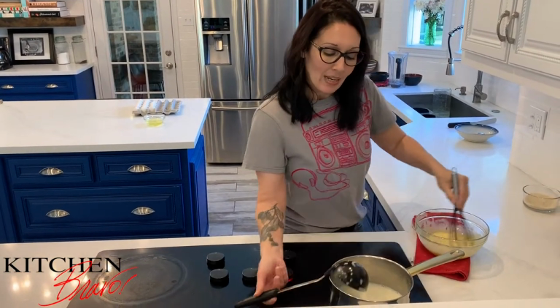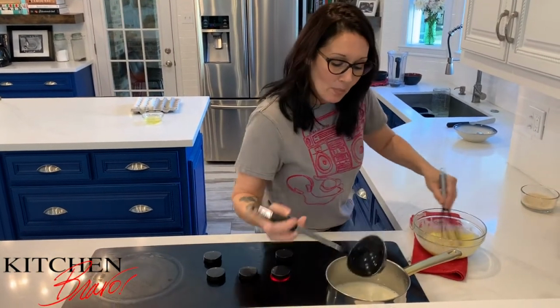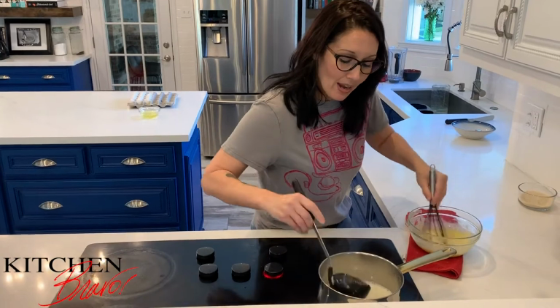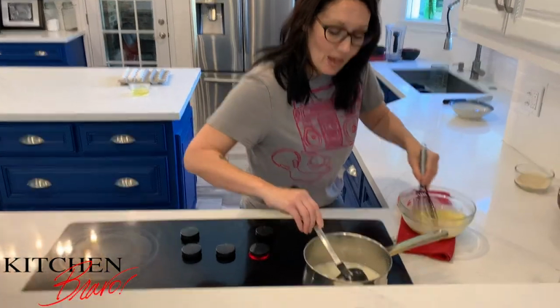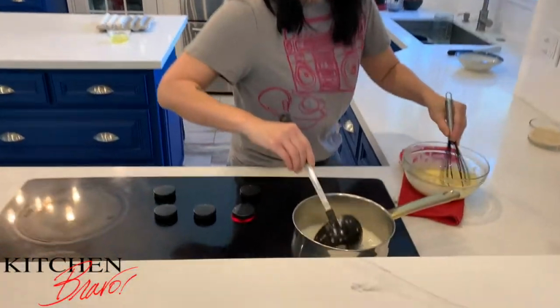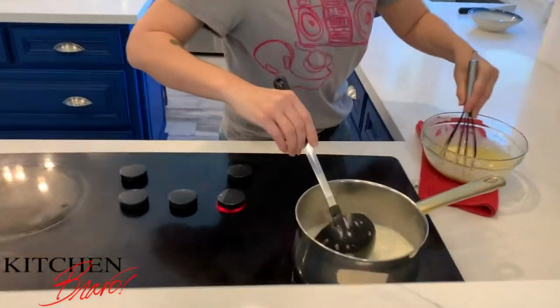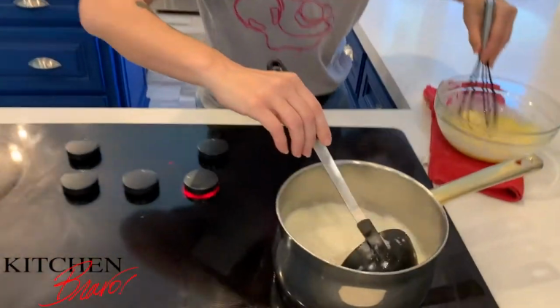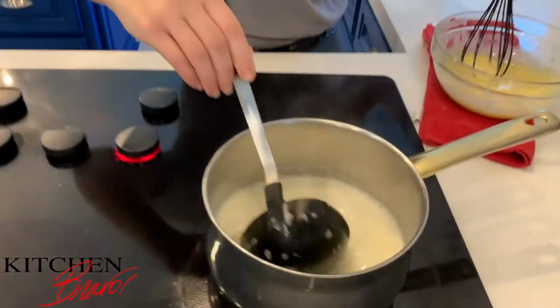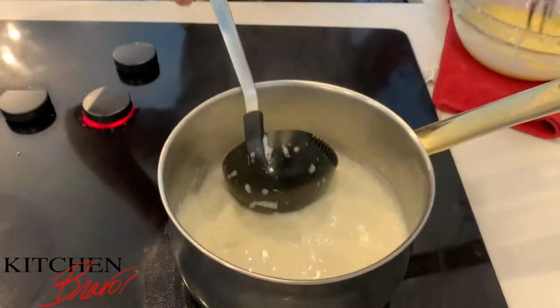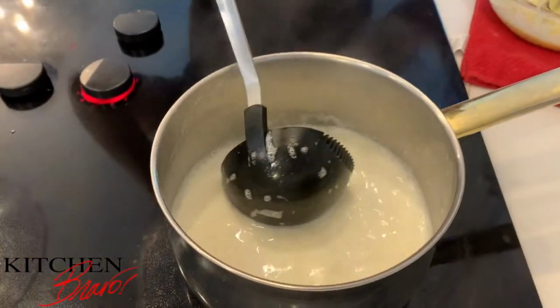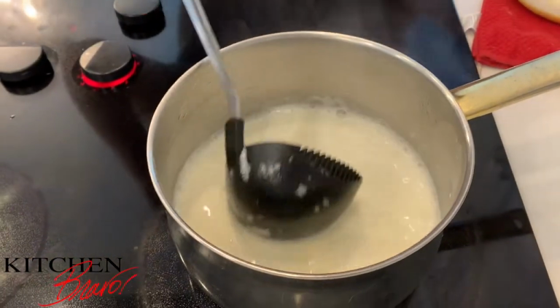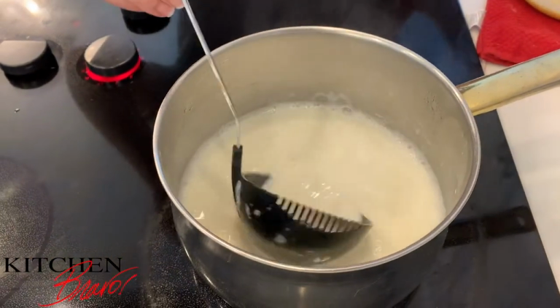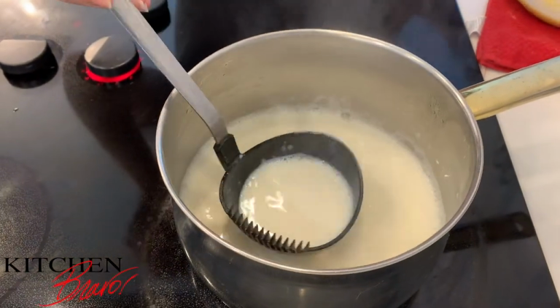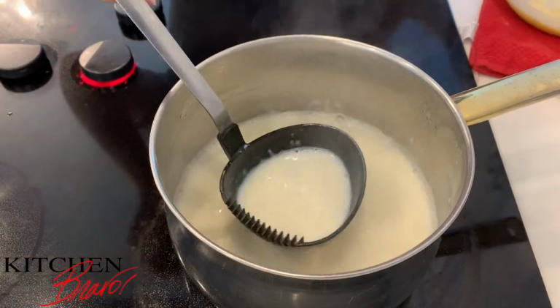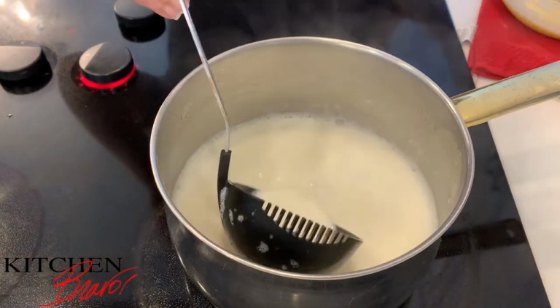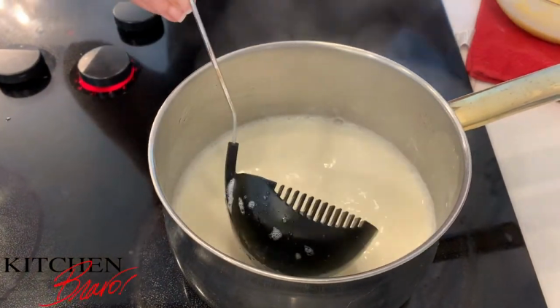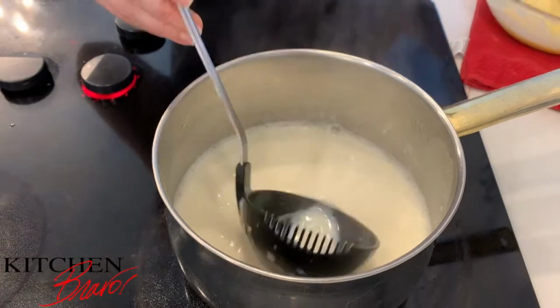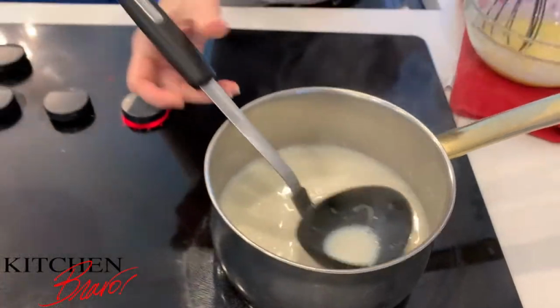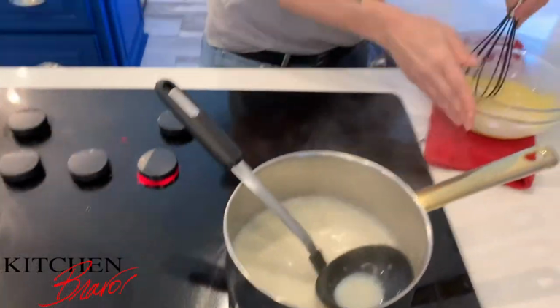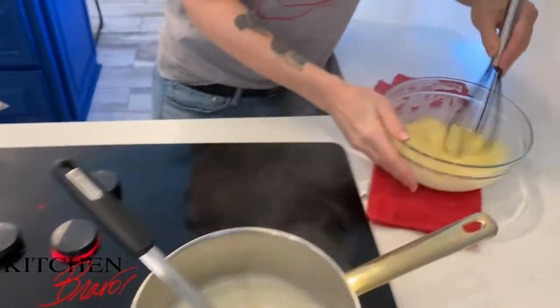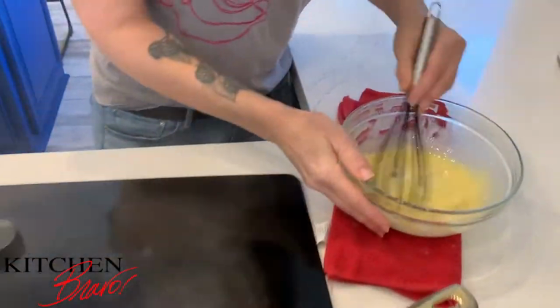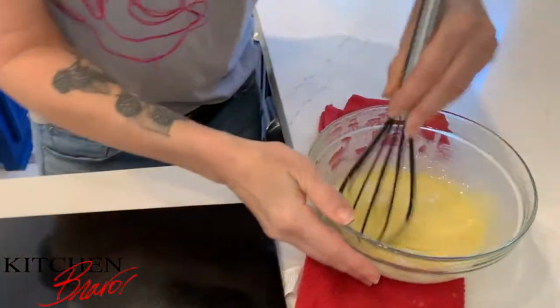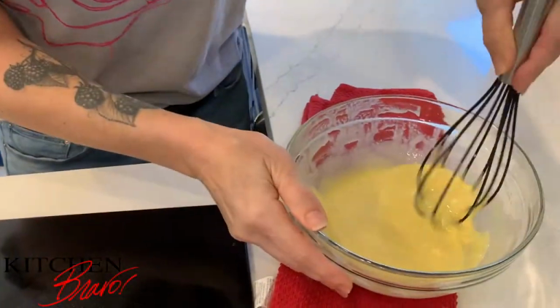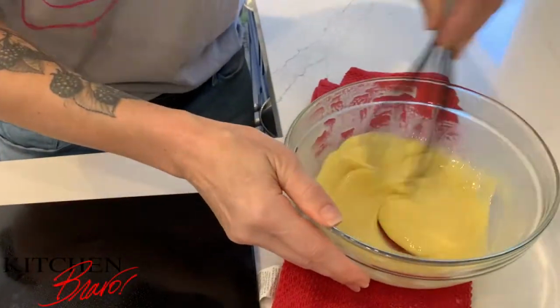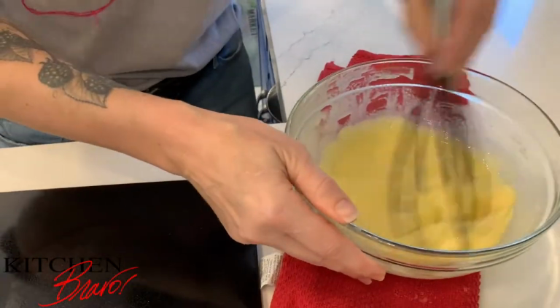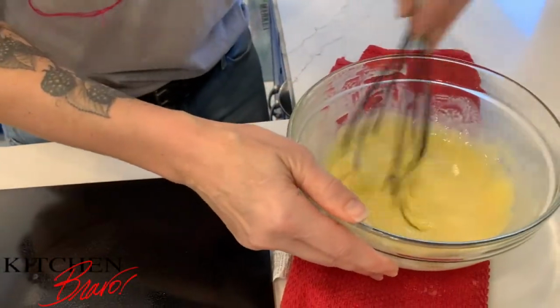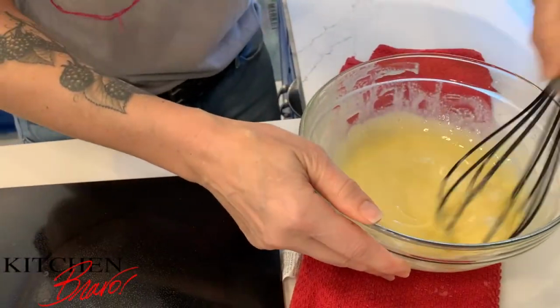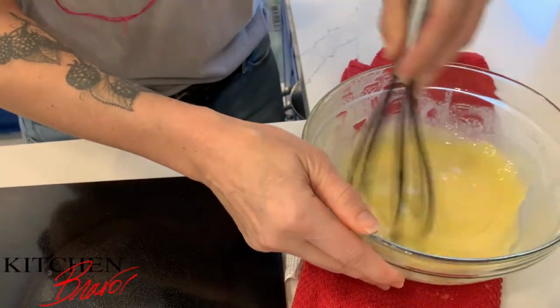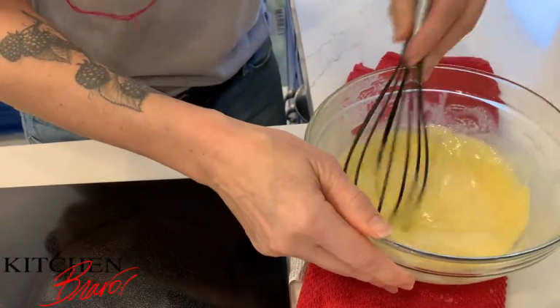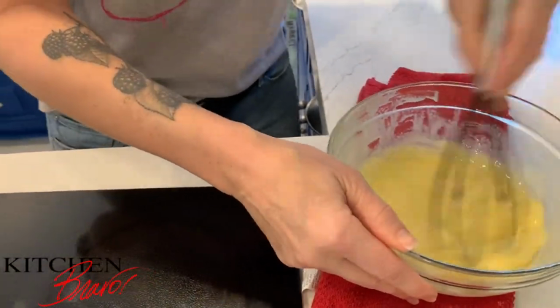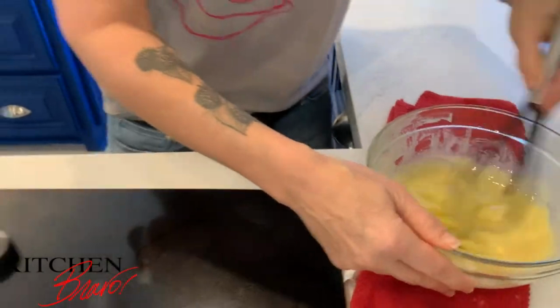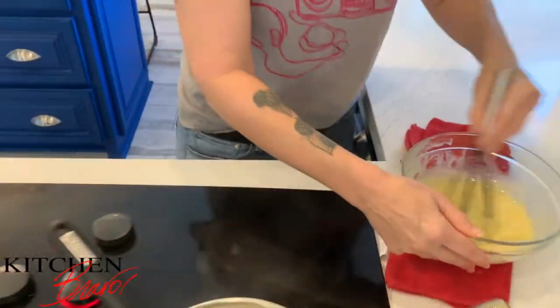In this pot I have two cups of milk and a quarter cup of heavy cream with a third cup of sugar. In this bowl I have three egg yolks, one whole egg, a quarter cup of sugar, and a quarter cup of cornstarch.